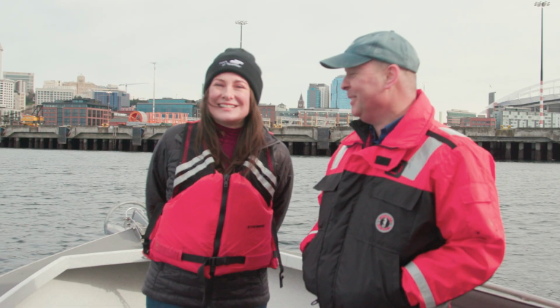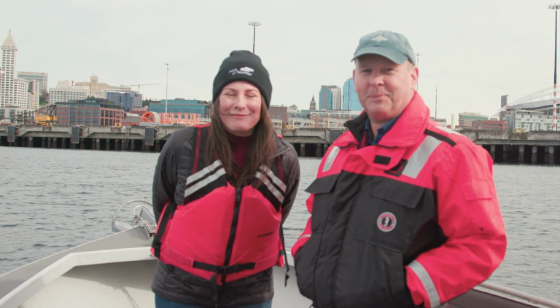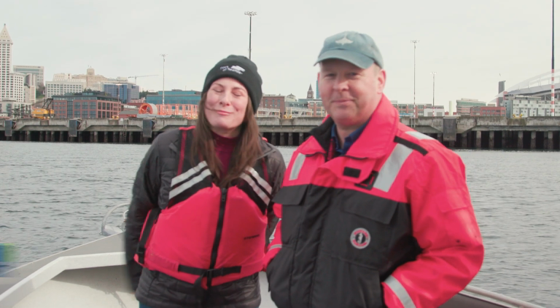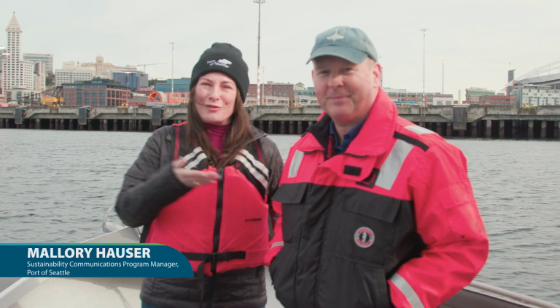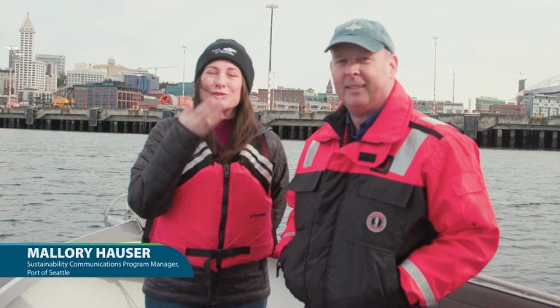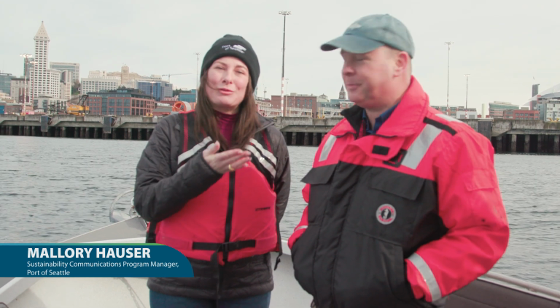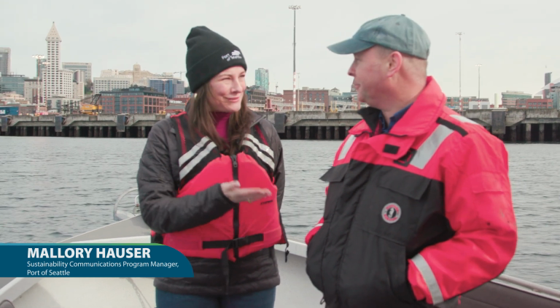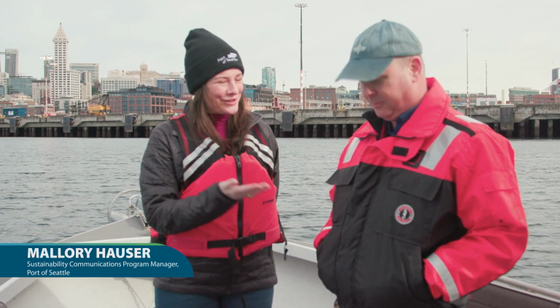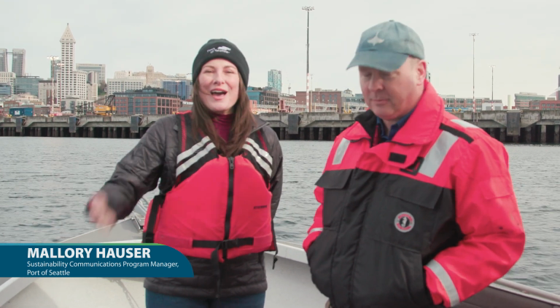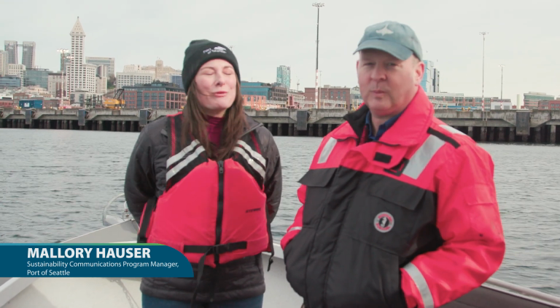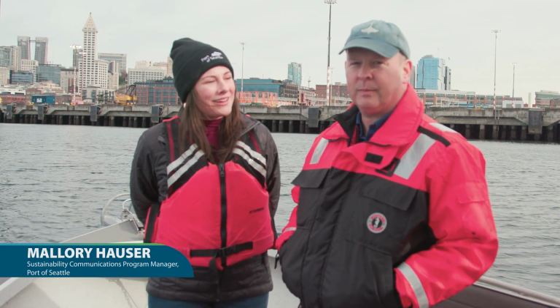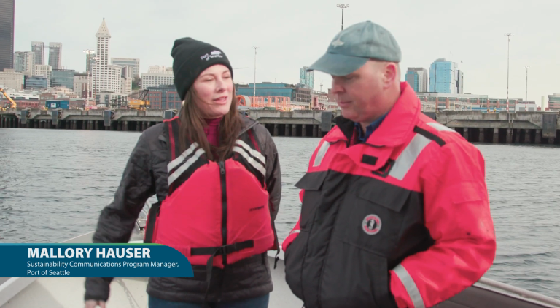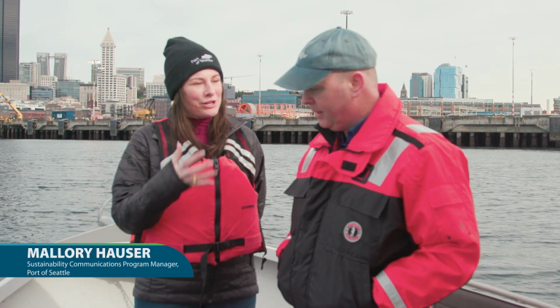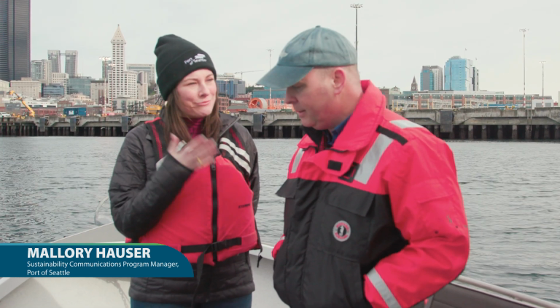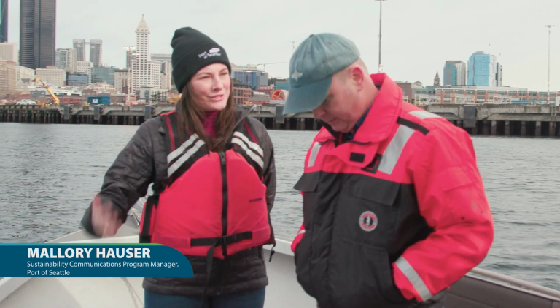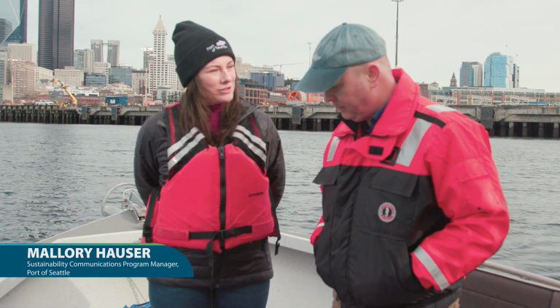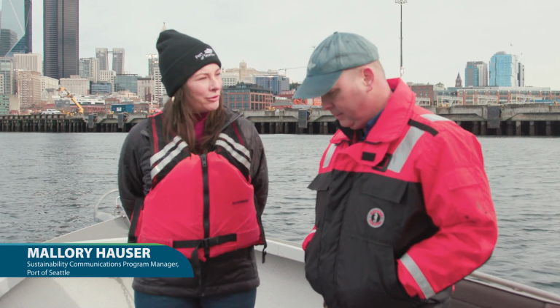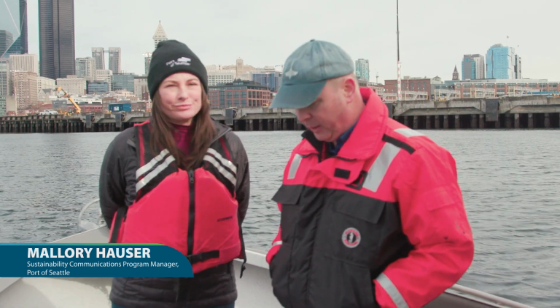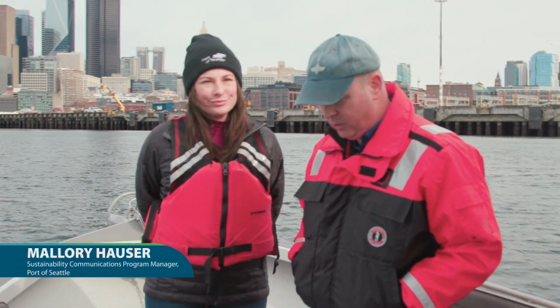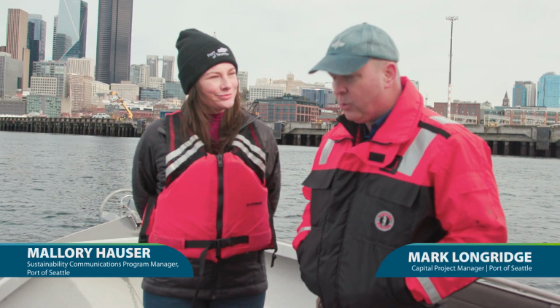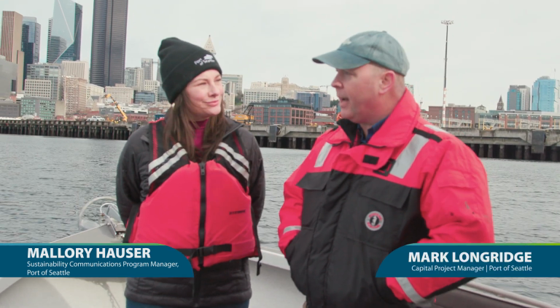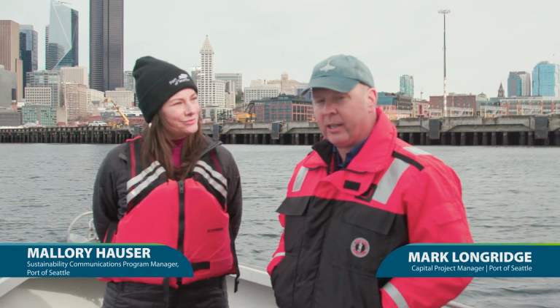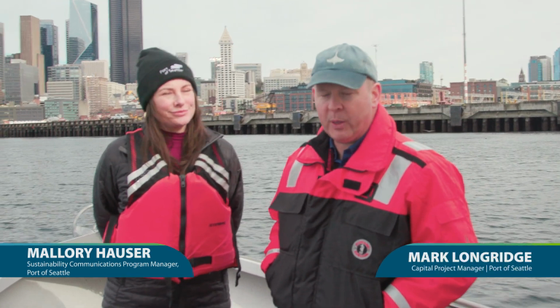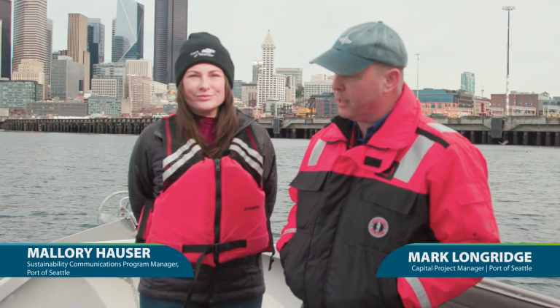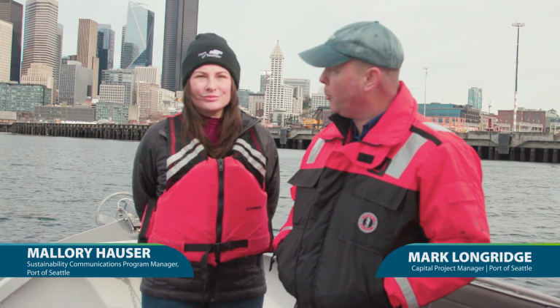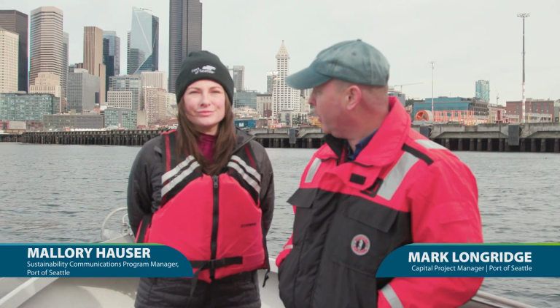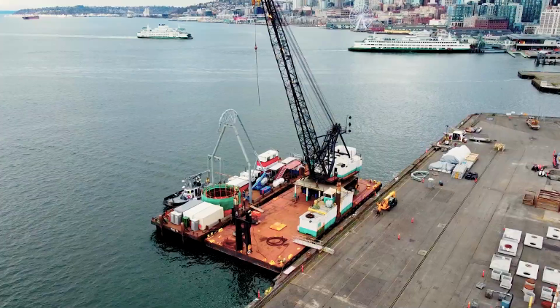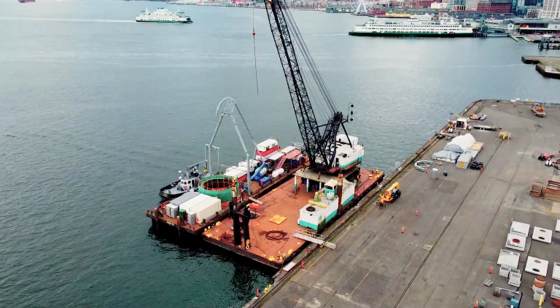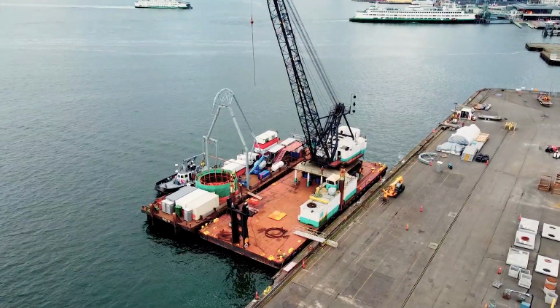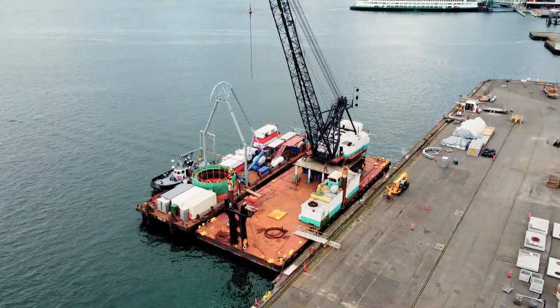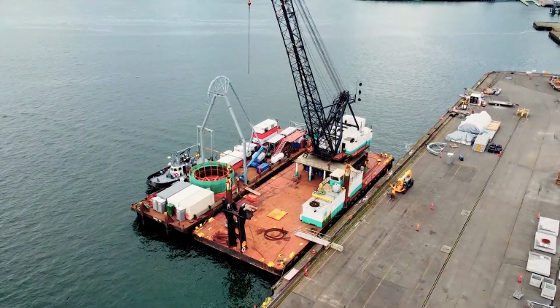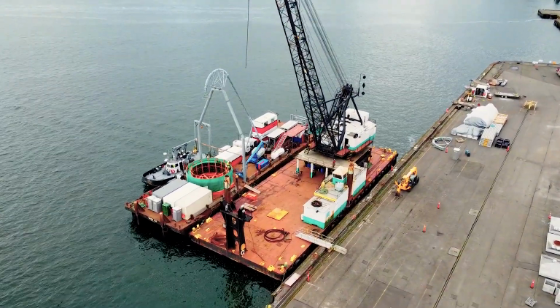Today I'm here with Mark Longridge, our capital project manager. Remind us what this project is and why it's so important to the port. Thanks, Mallory. We're here having a look at the Pier 66 shore power project to bring cruise shore power to Pier 66.